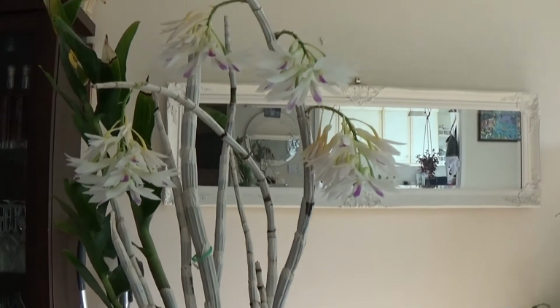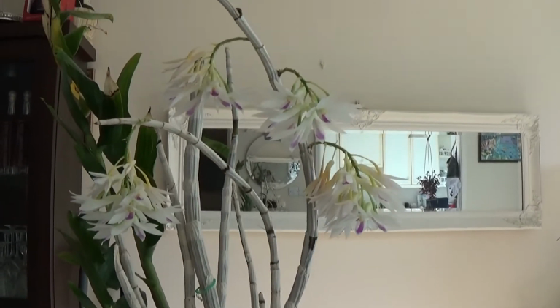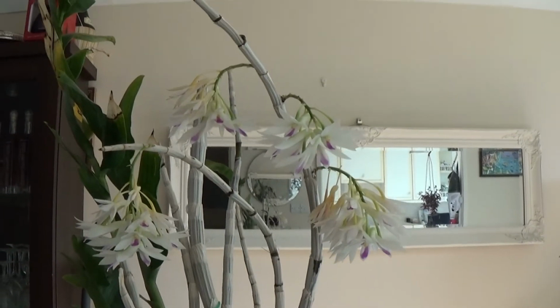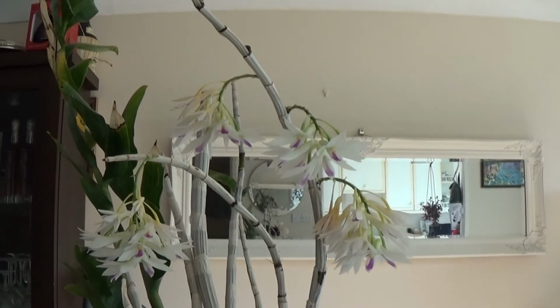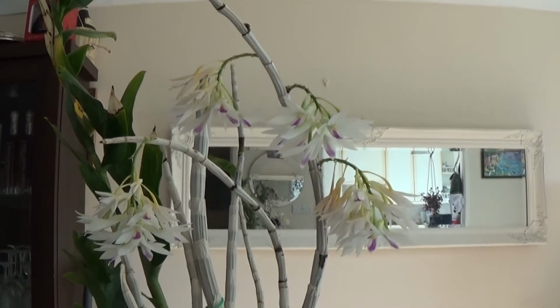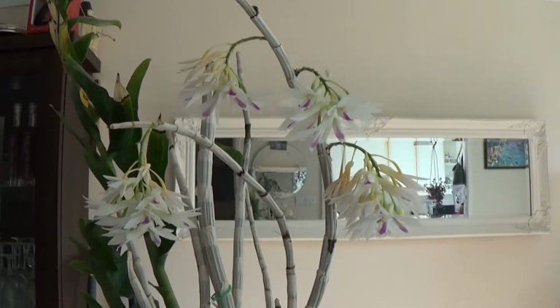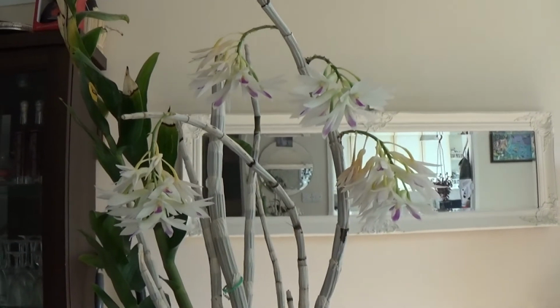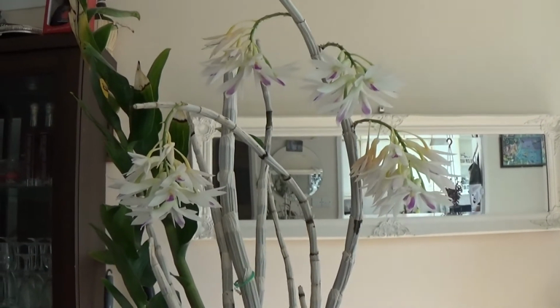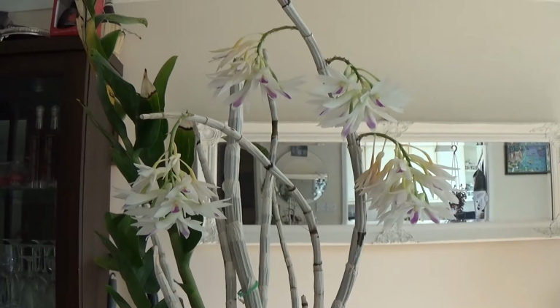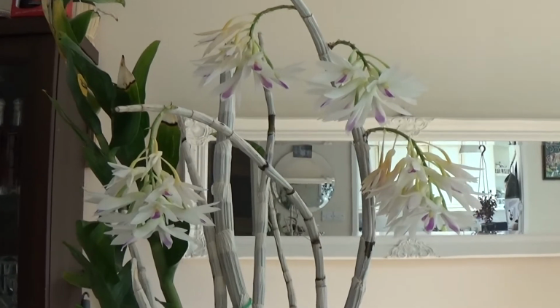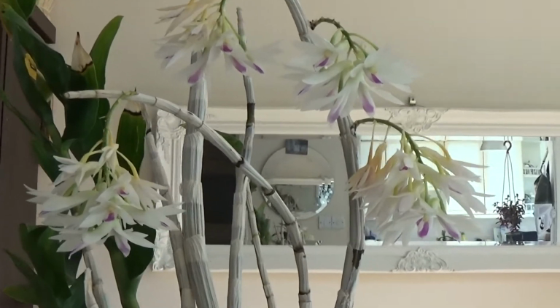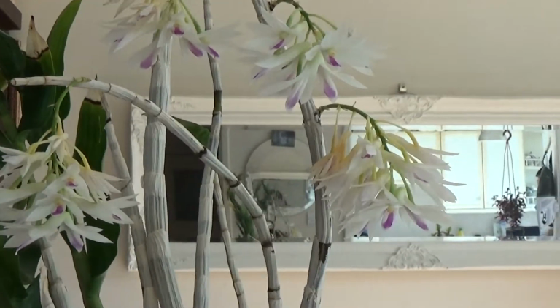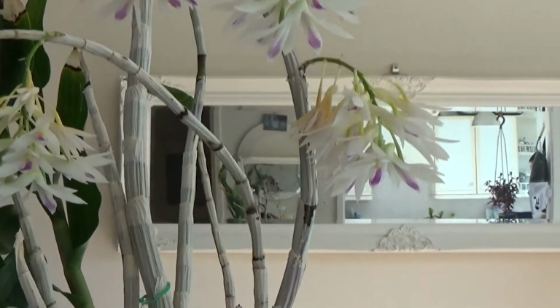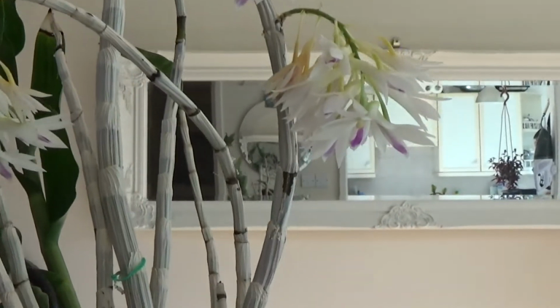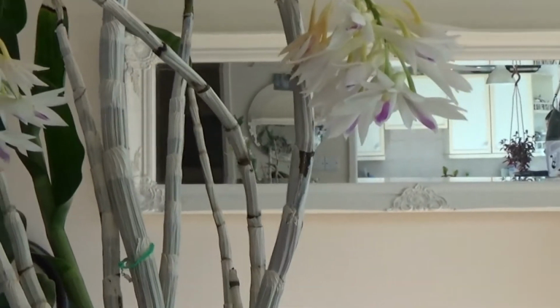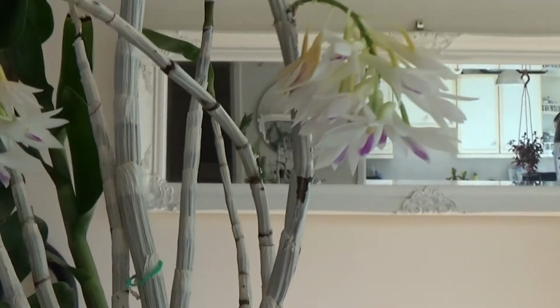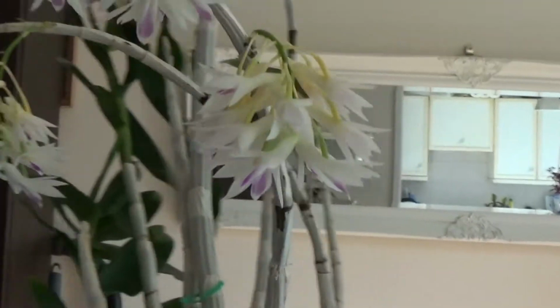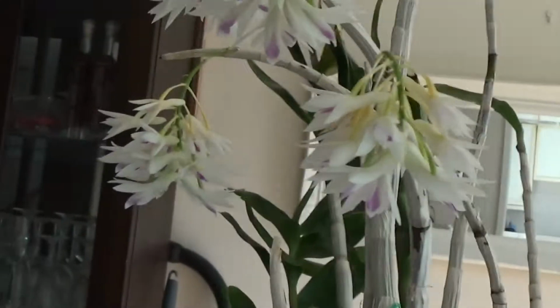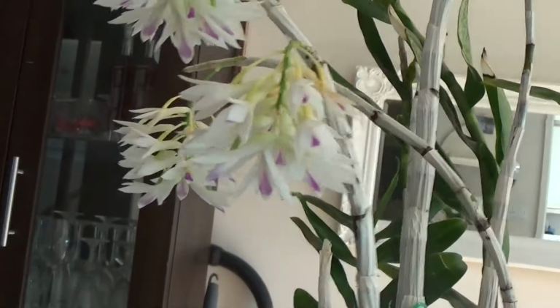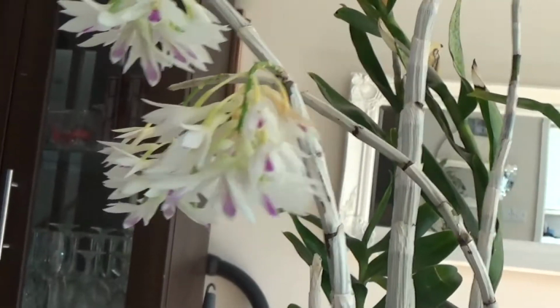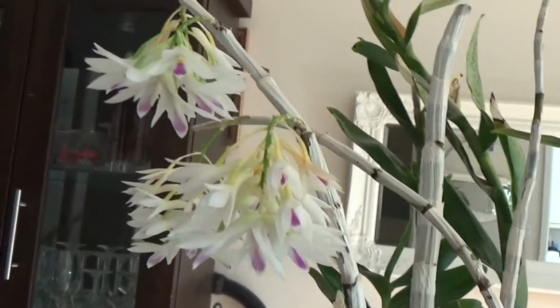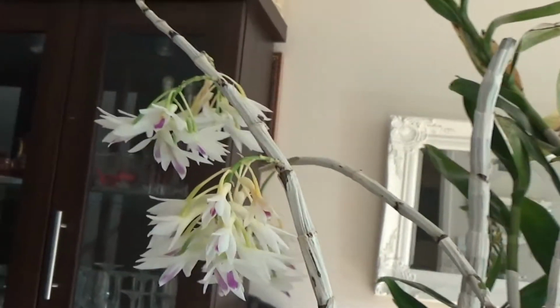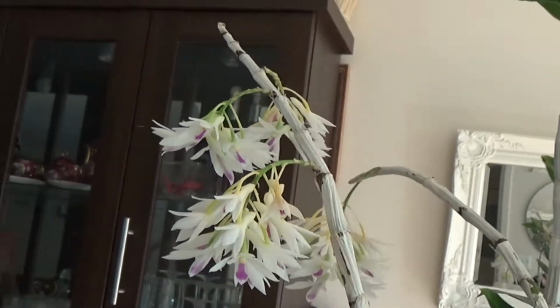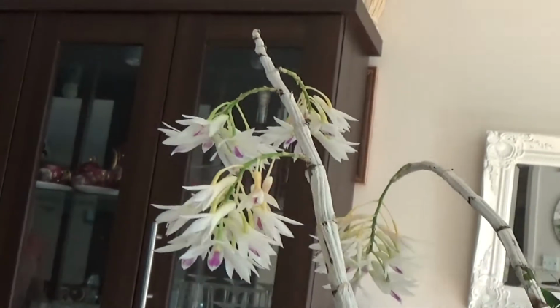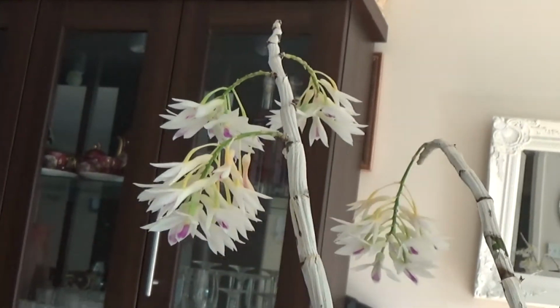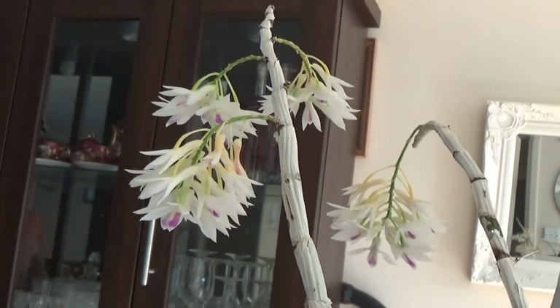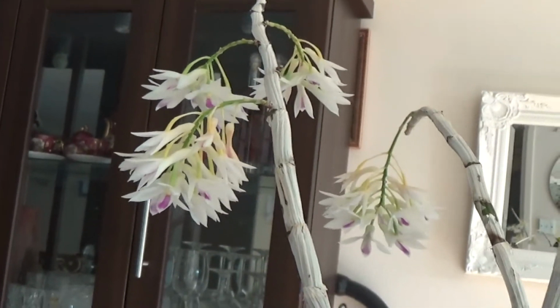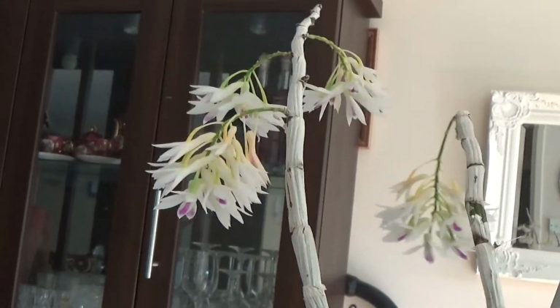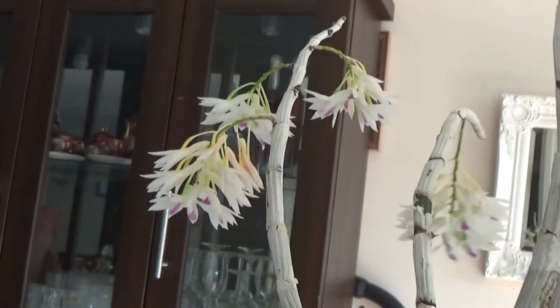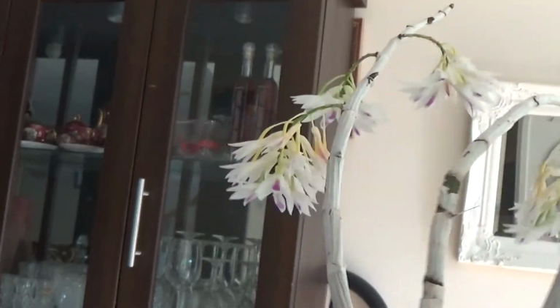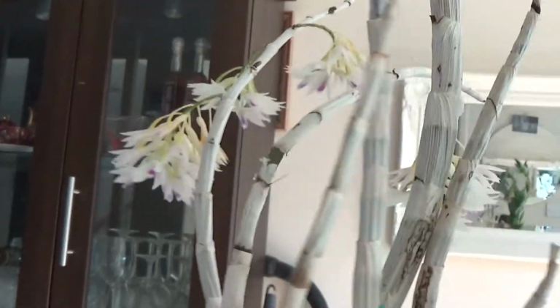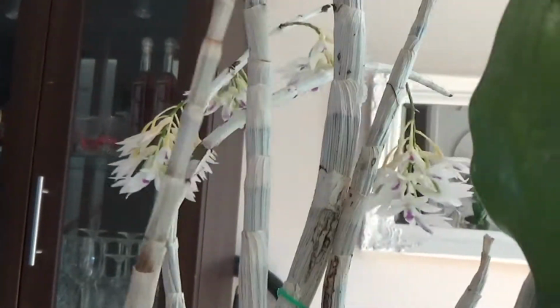Hi guys, I just wanted to make this spotlight for Dendrobium amethystoglossum. I've got four spikes in full bloom now.